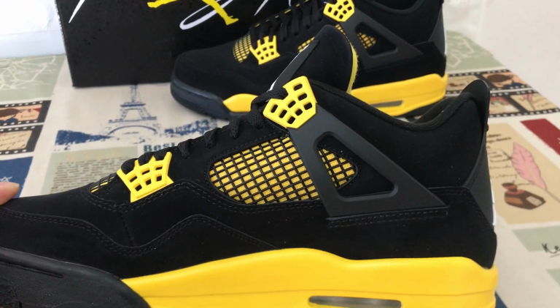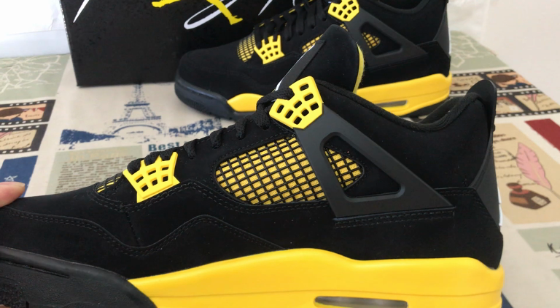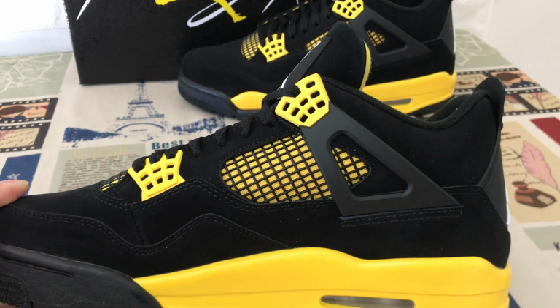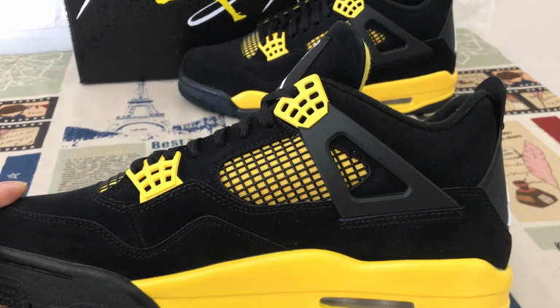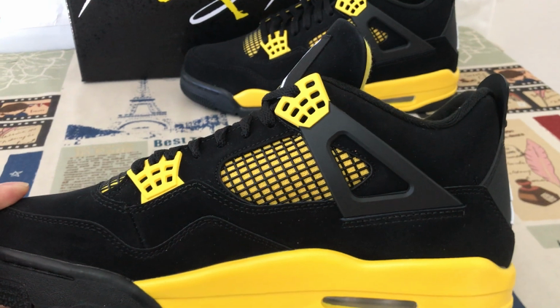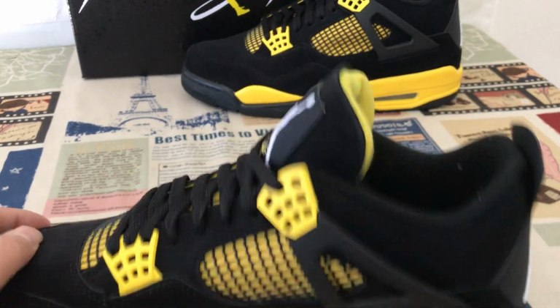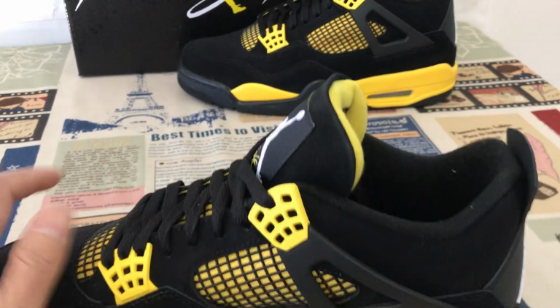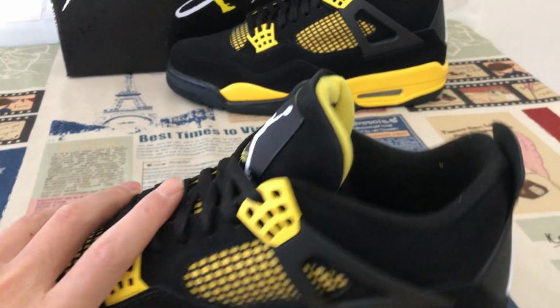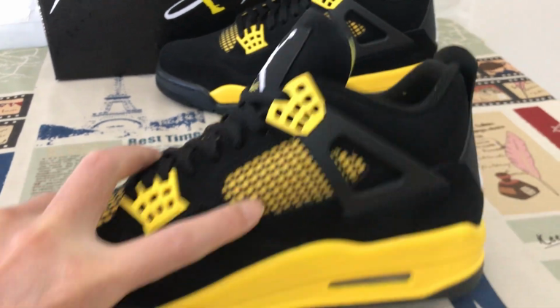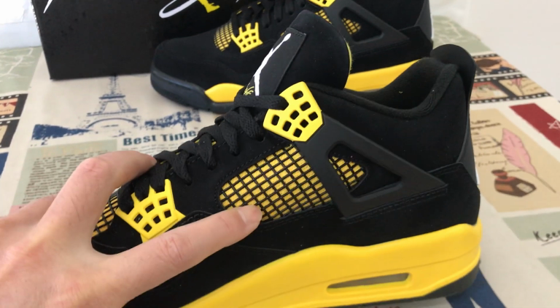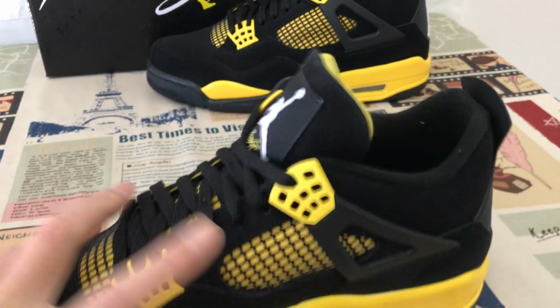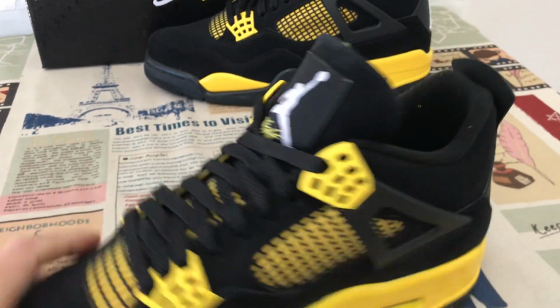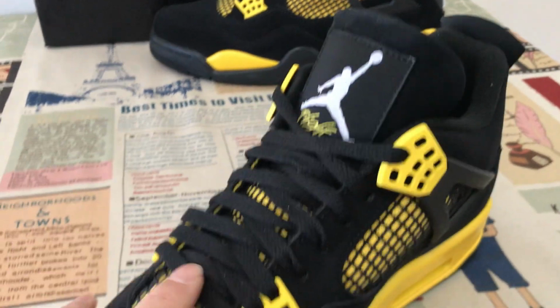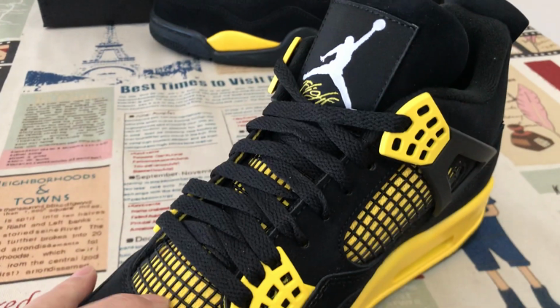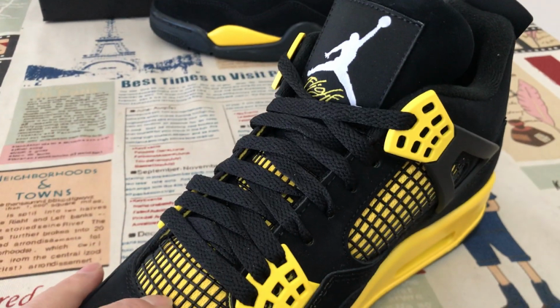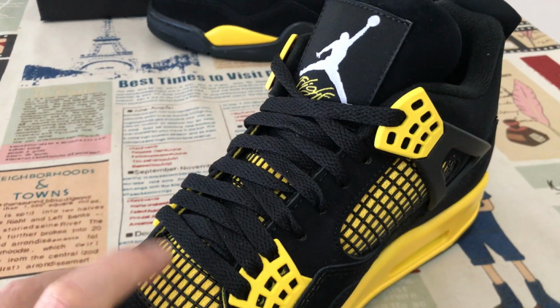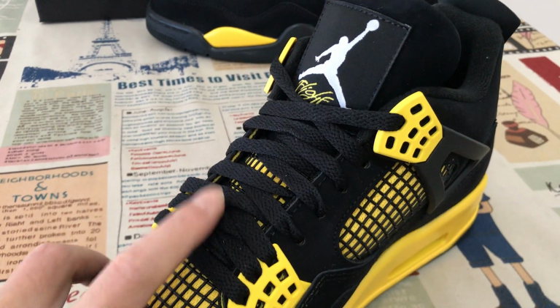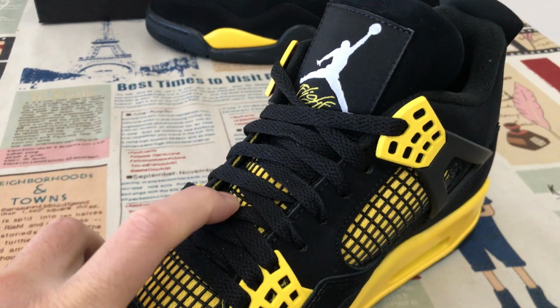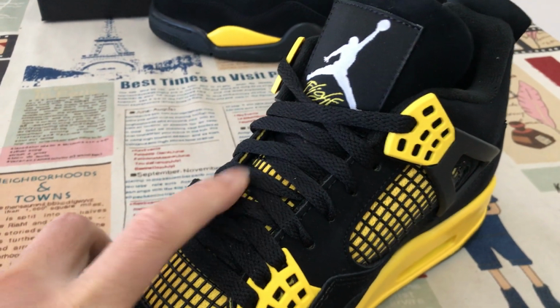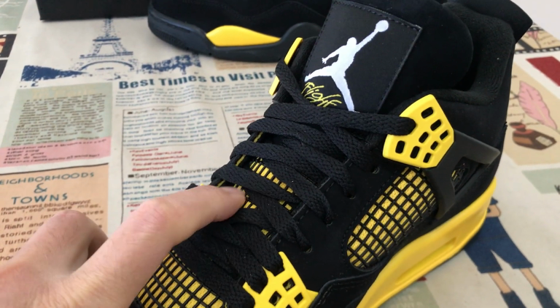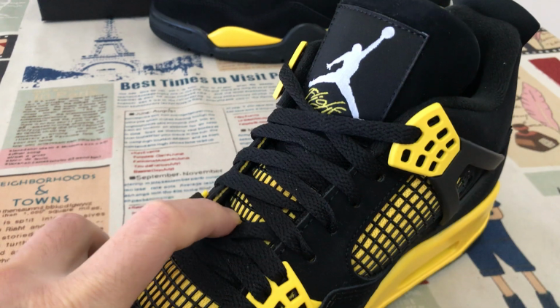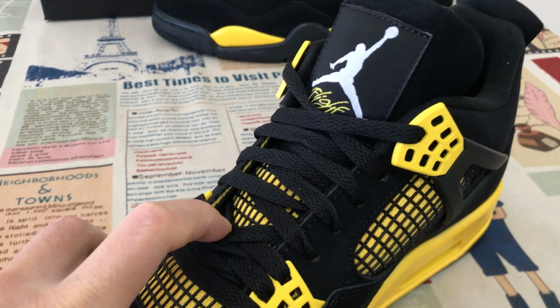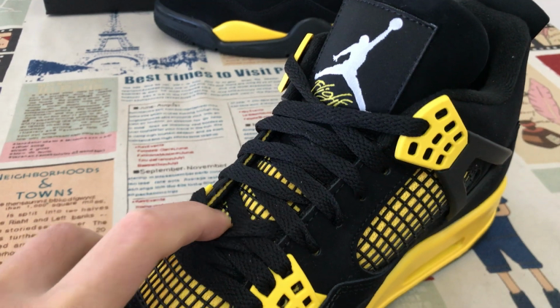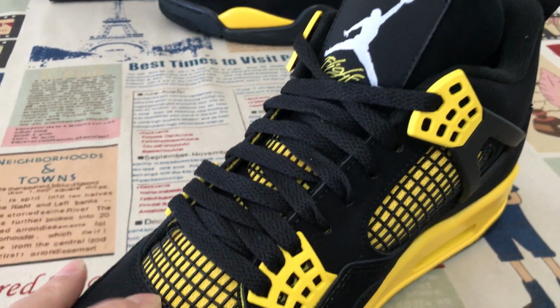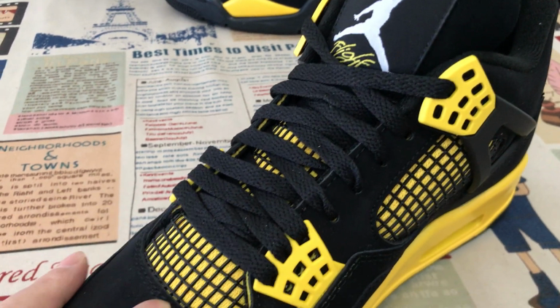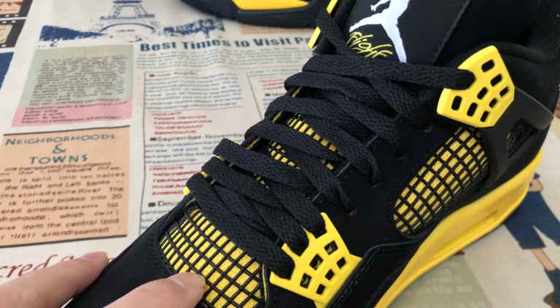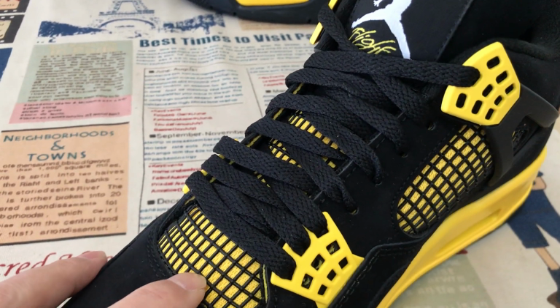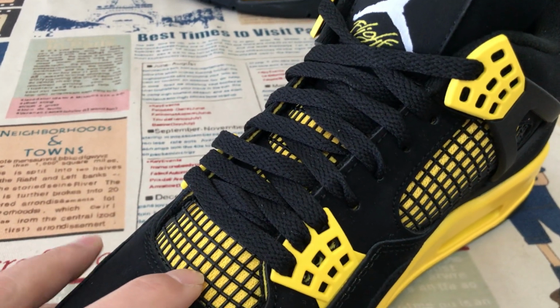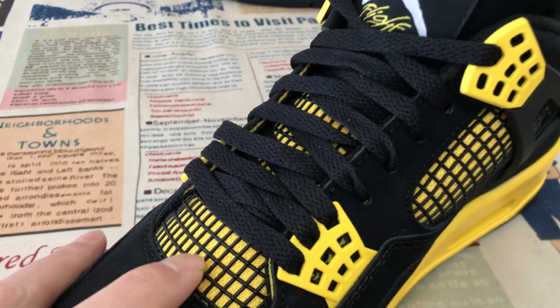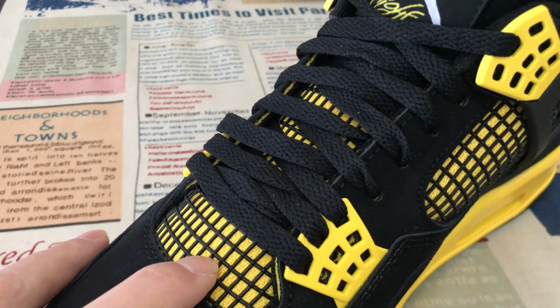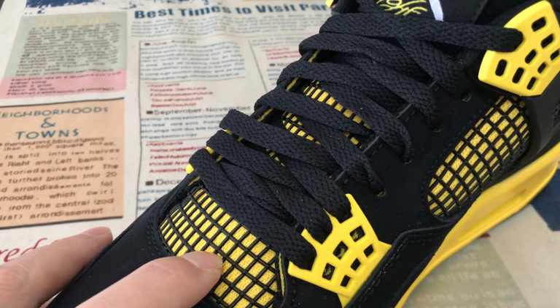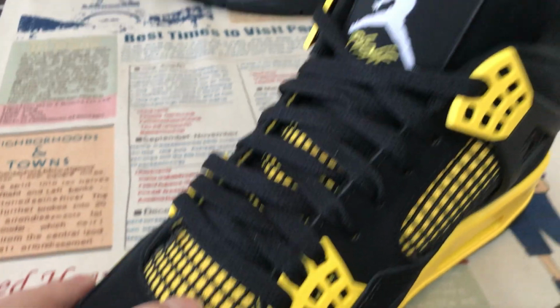The inside view with the black net, and the tongue with the black net as well. And the yellow mesh under the net.